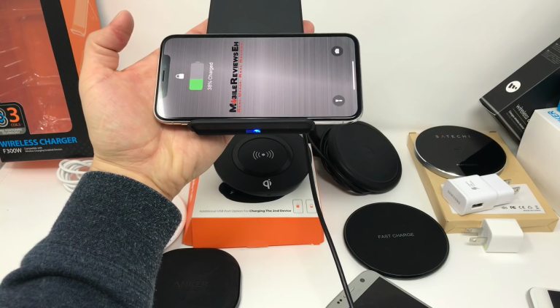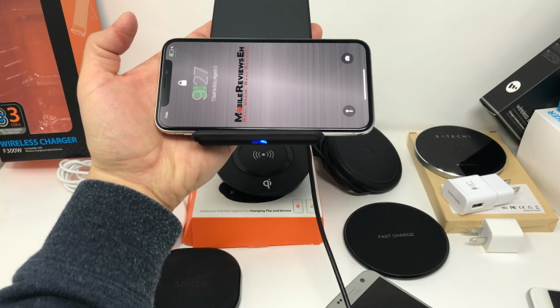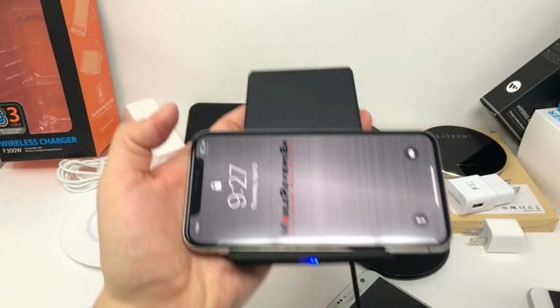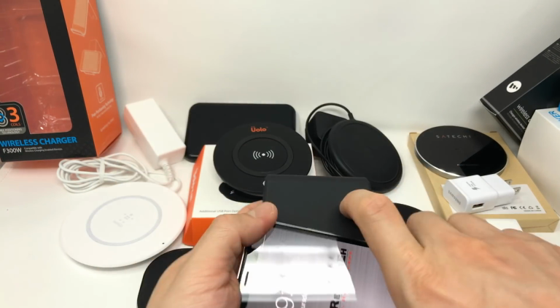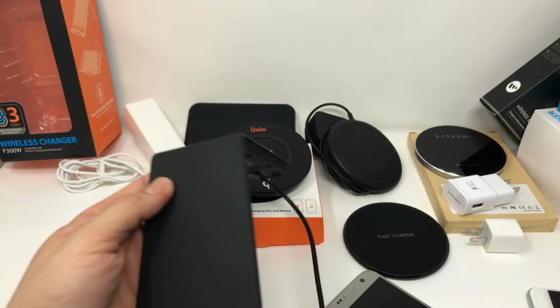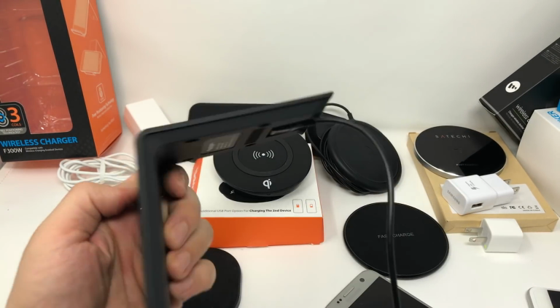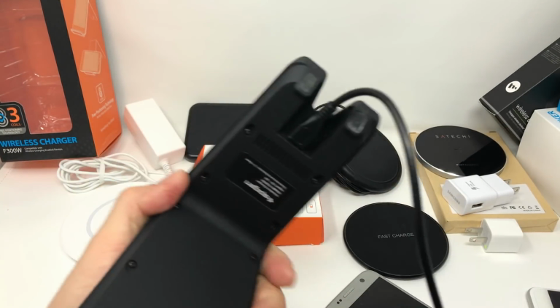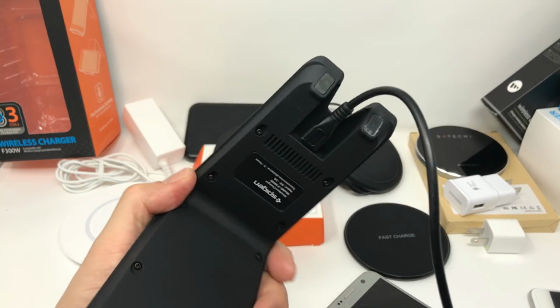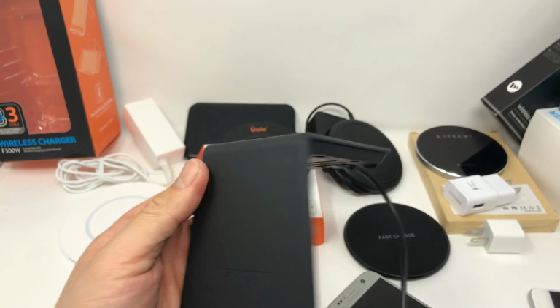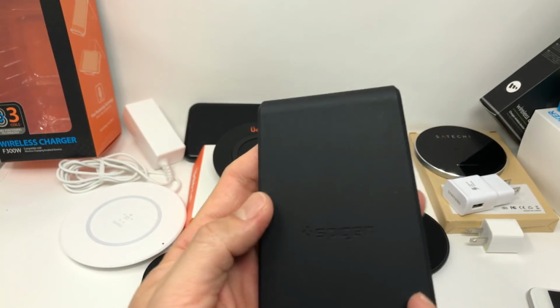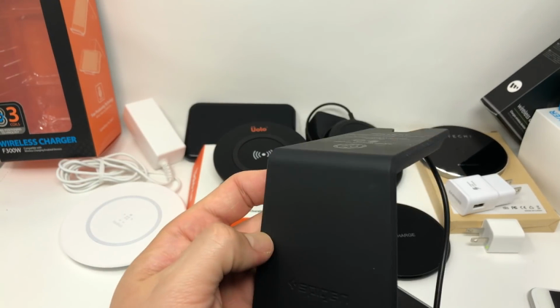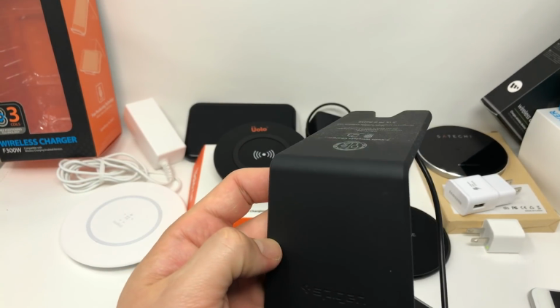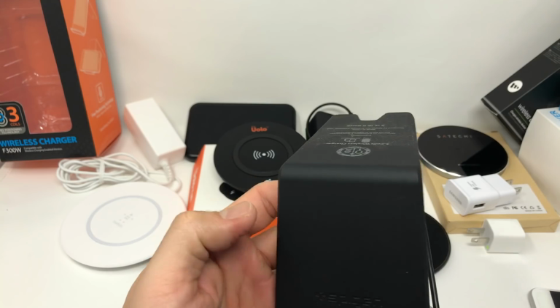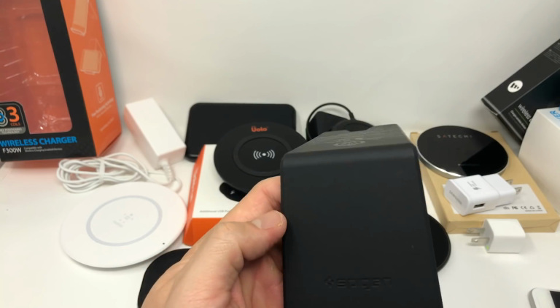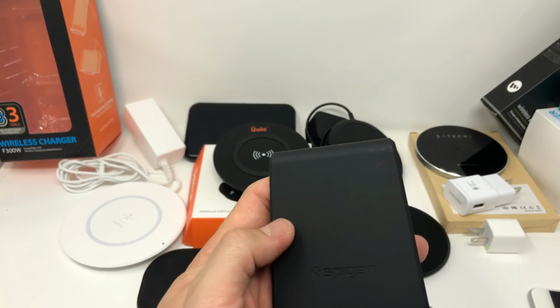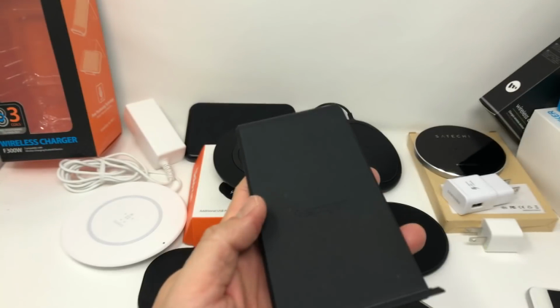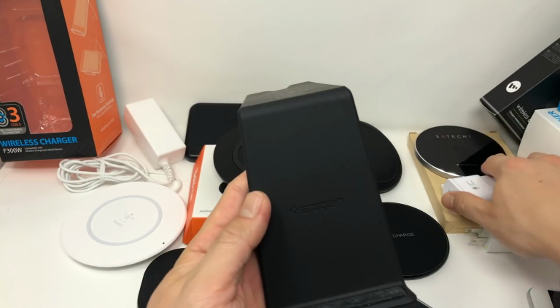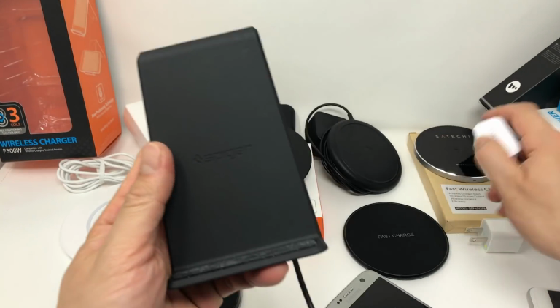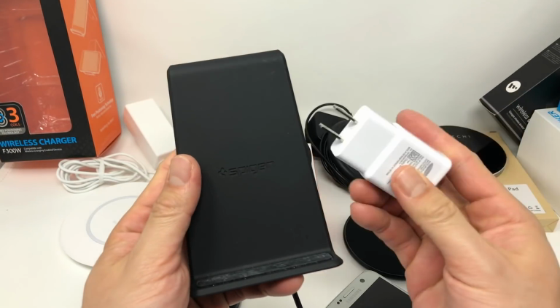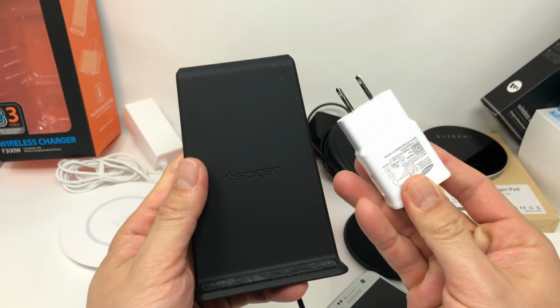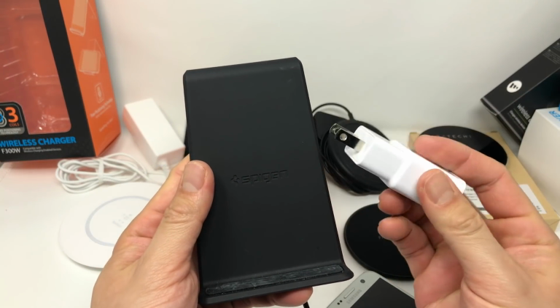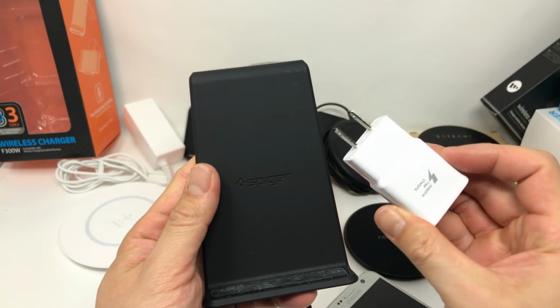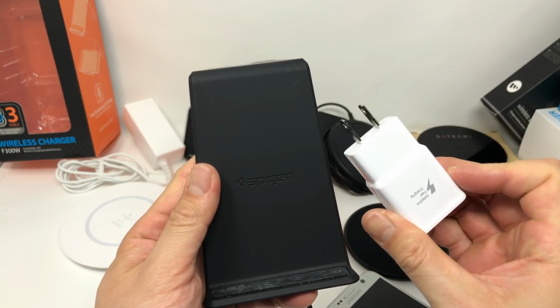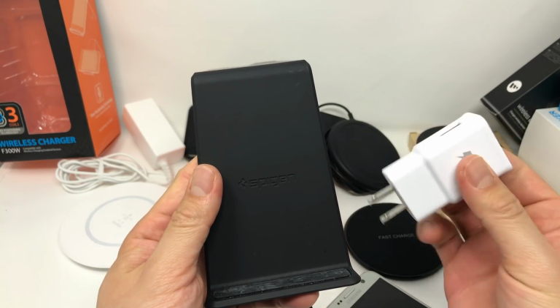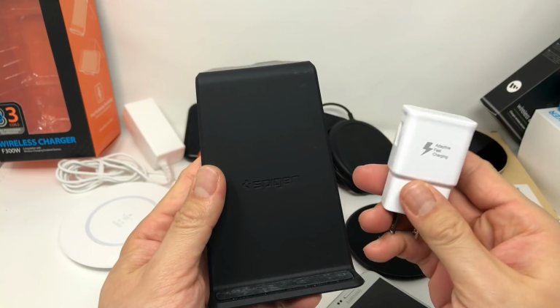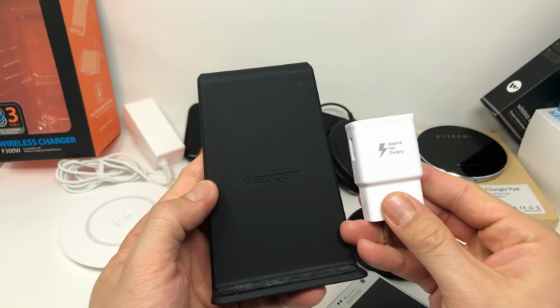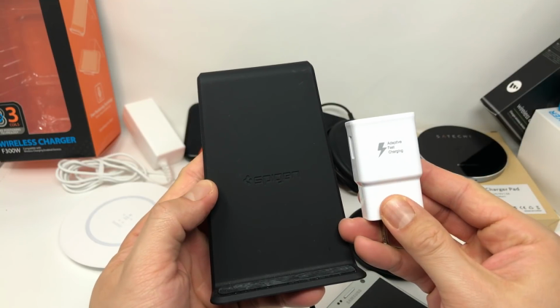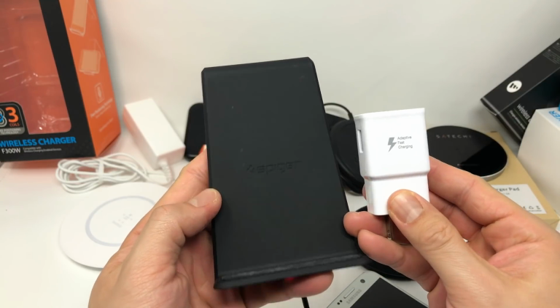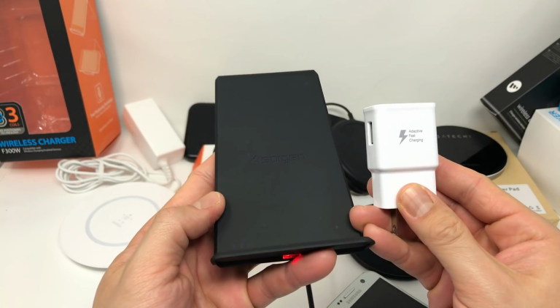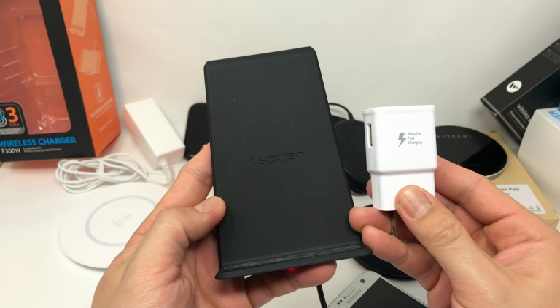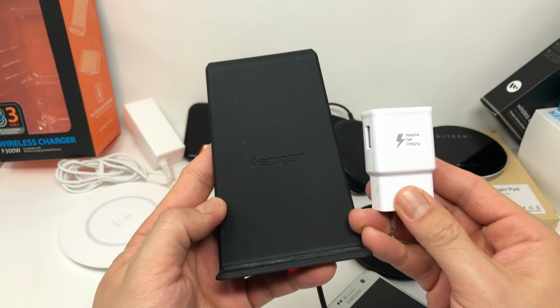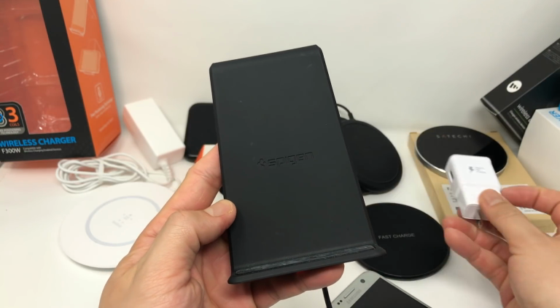The second kick in the groin is that most of these chargers require you to use your device's quick charge adapter if it came with one. That won't matter much for iPhone users, but for Android users that means you have to sacrifice your actual quick charge charger for a slower wireless Qi charger.